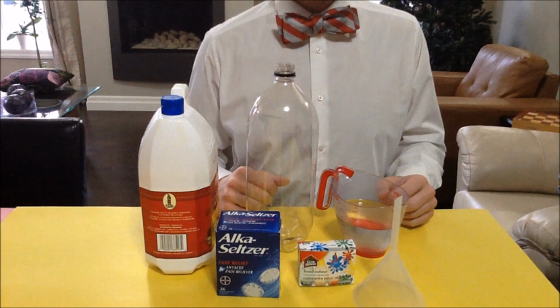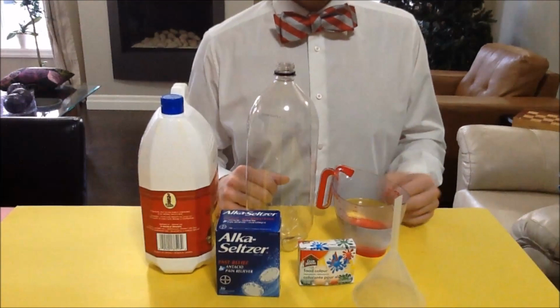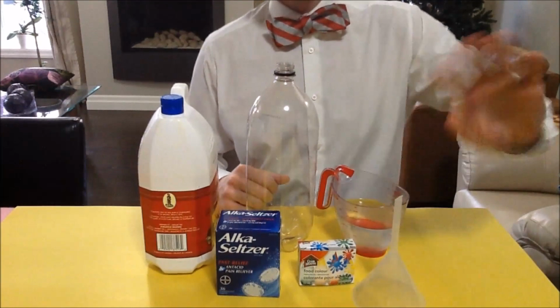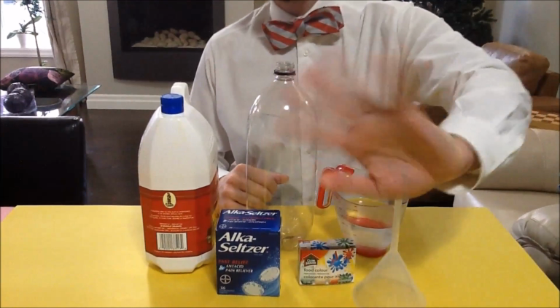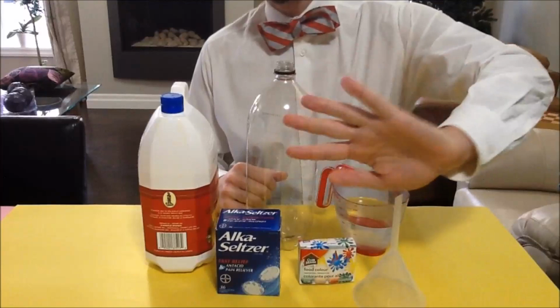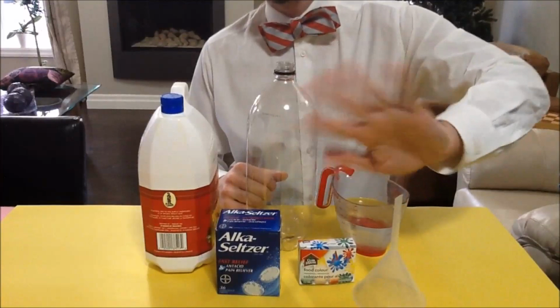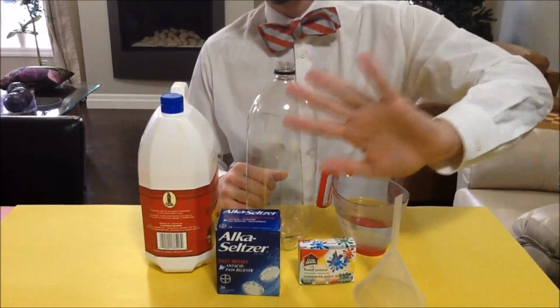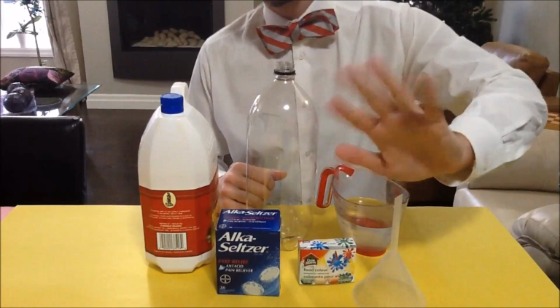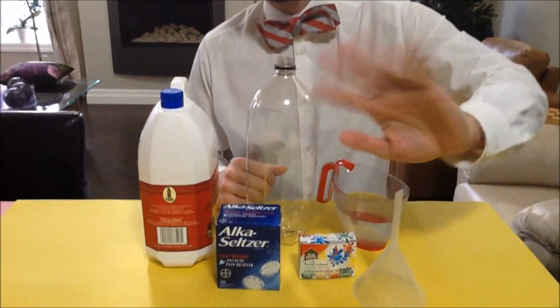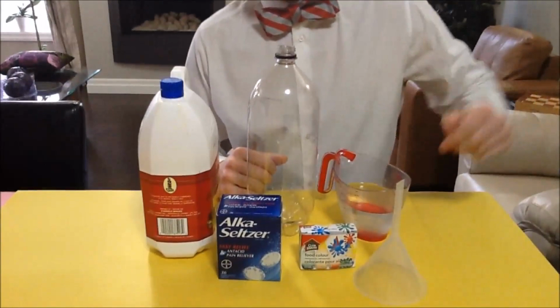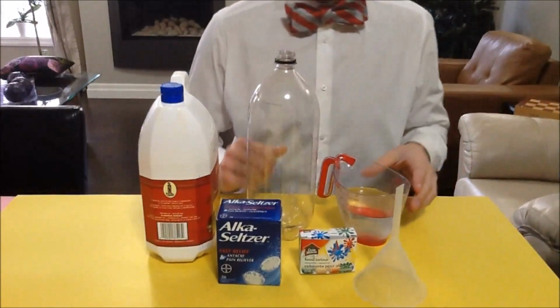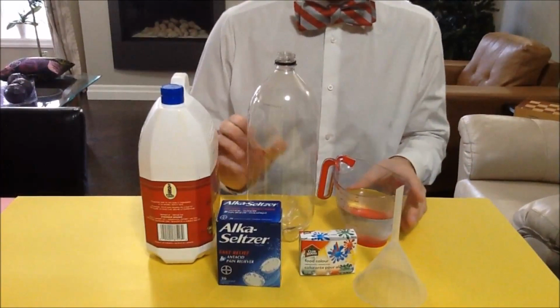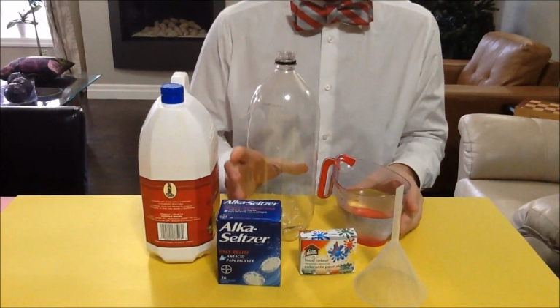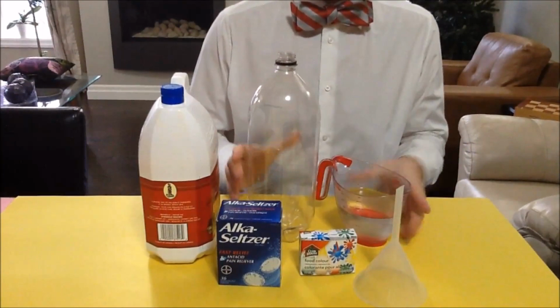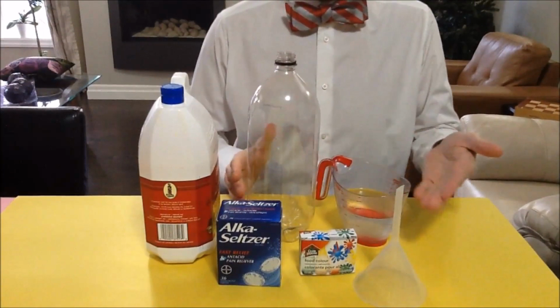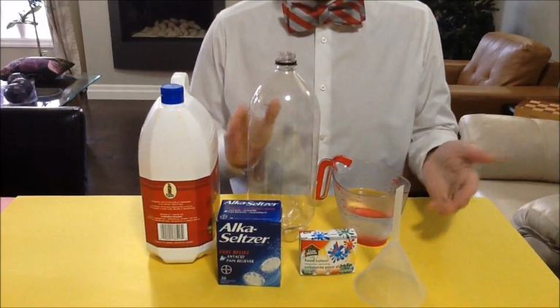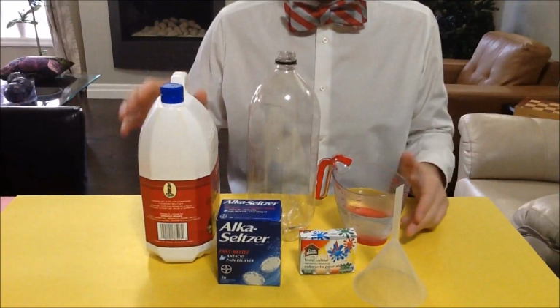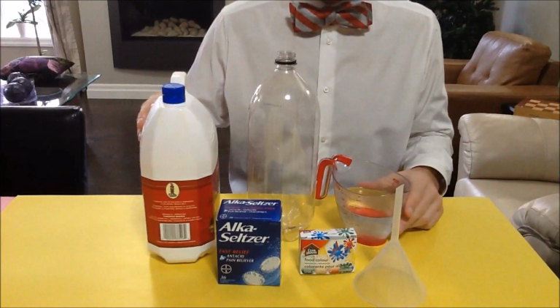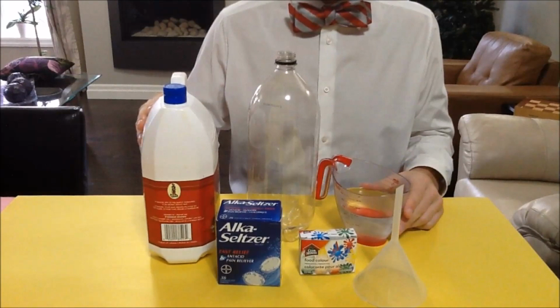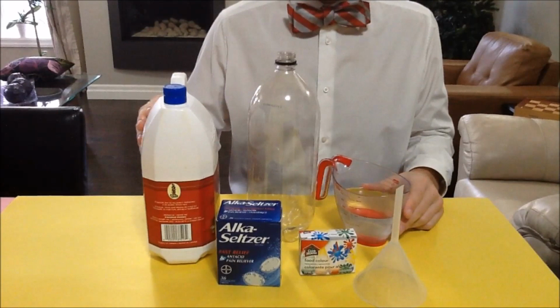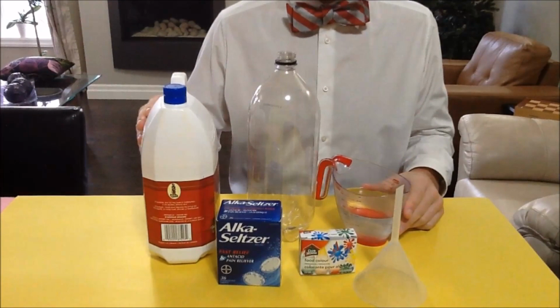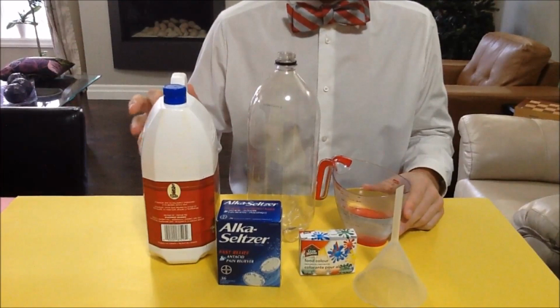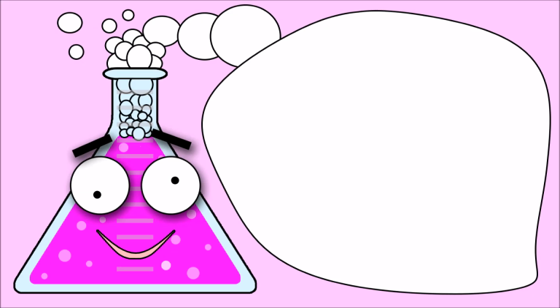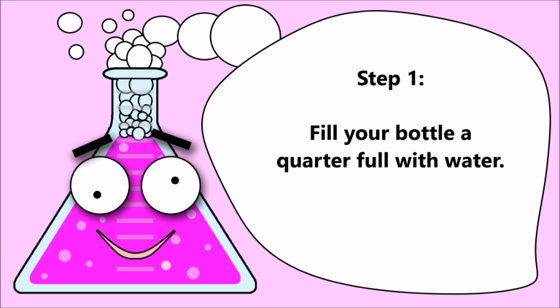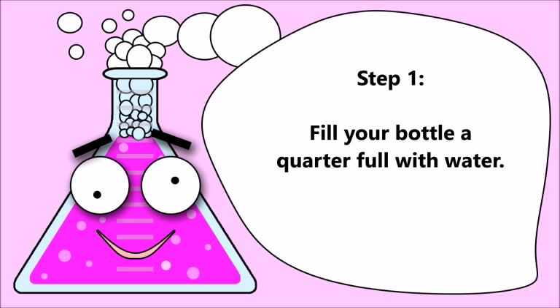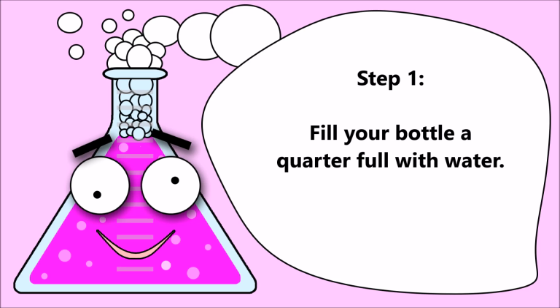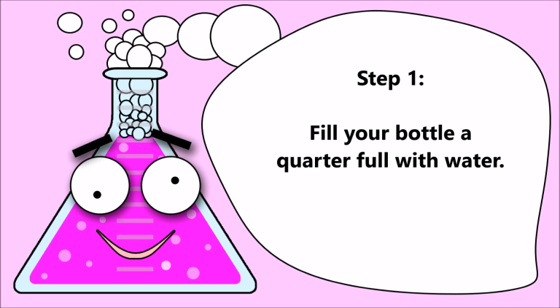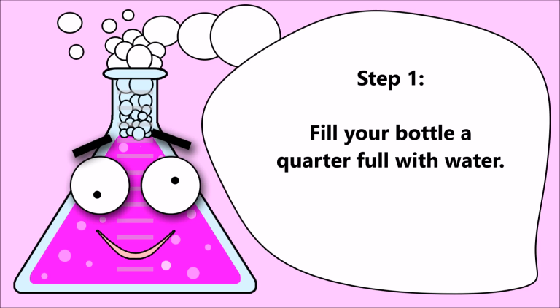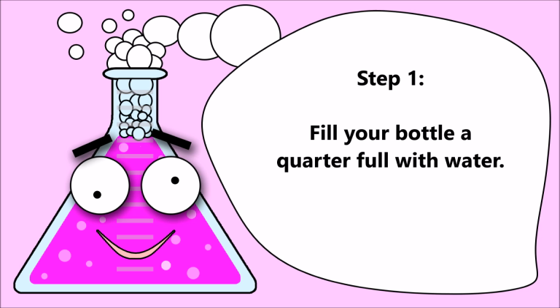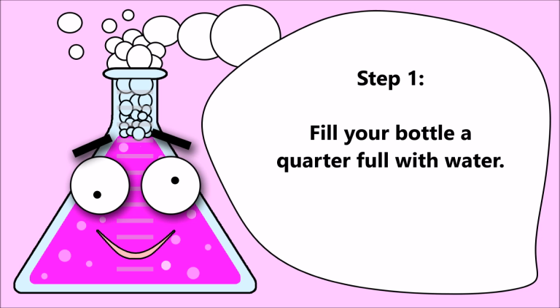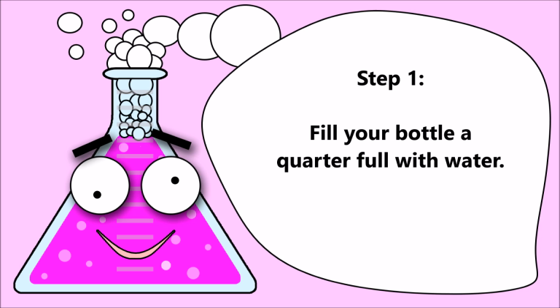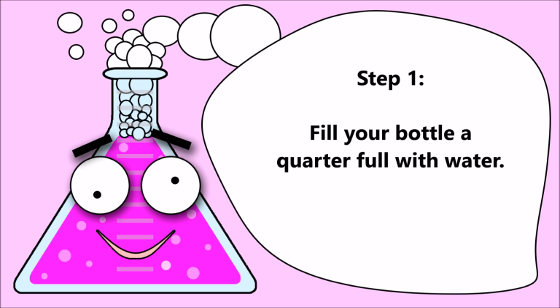Everyone say hi to our helper, Dr. Science Hands. Step 1: Fill your bottle a quarter full with water.